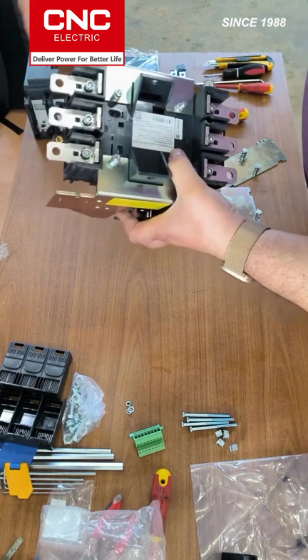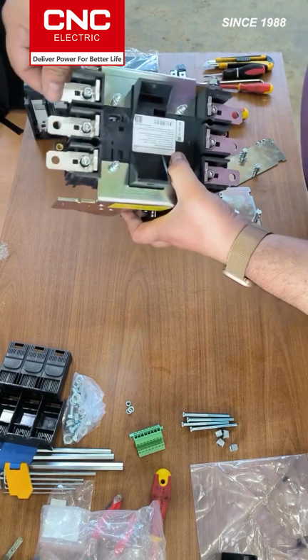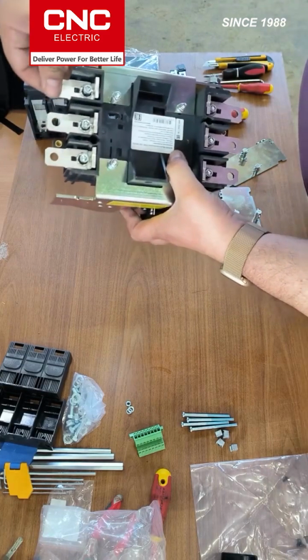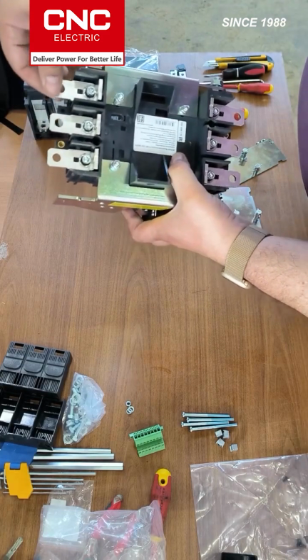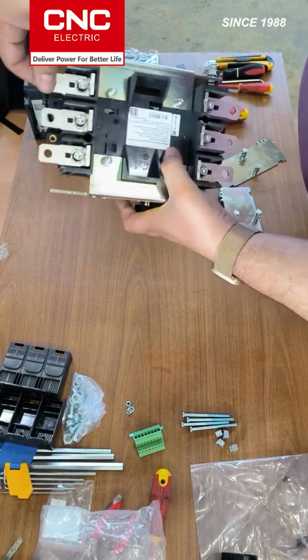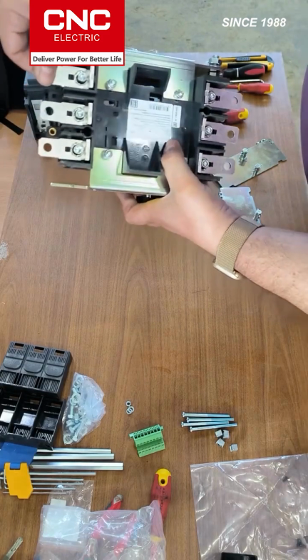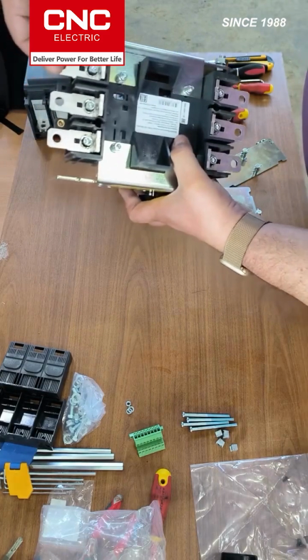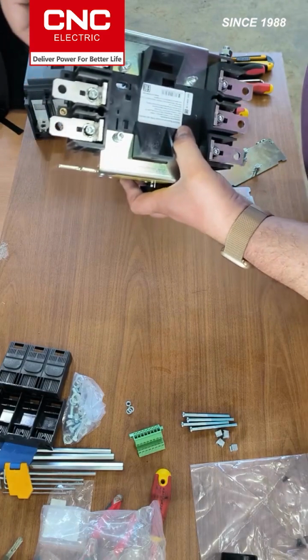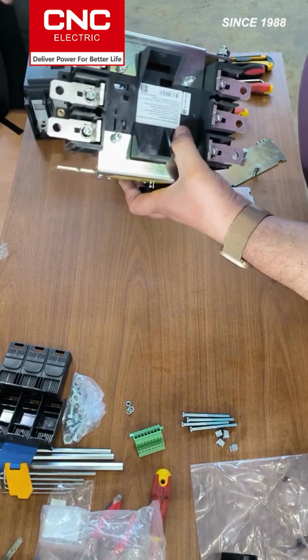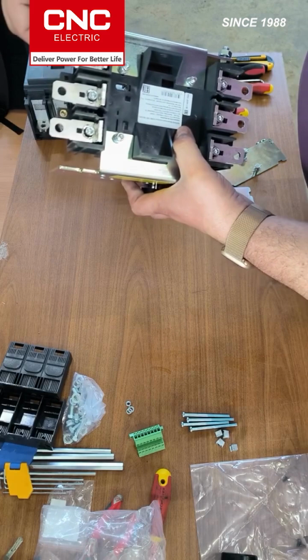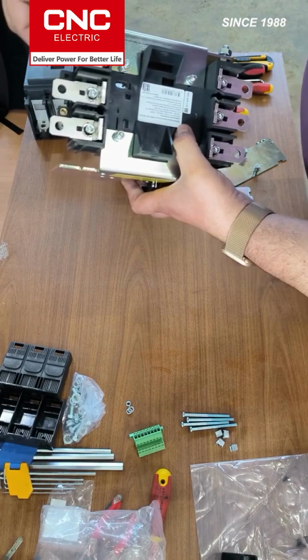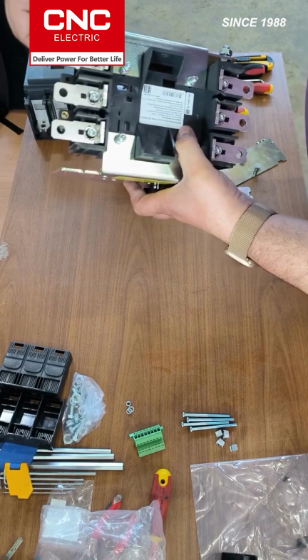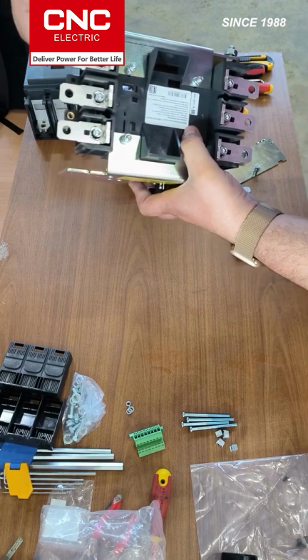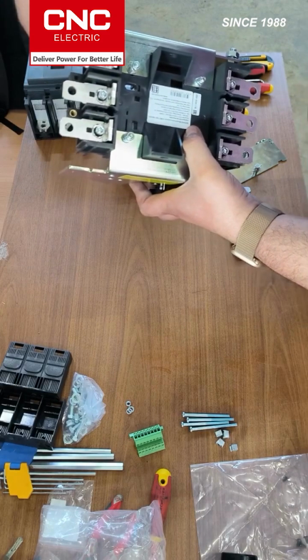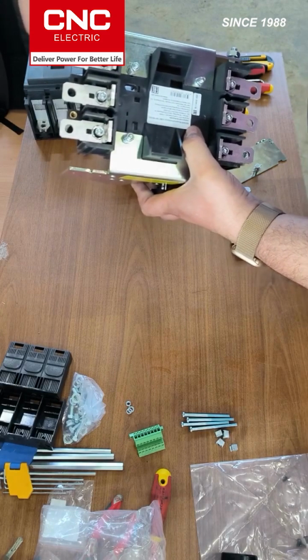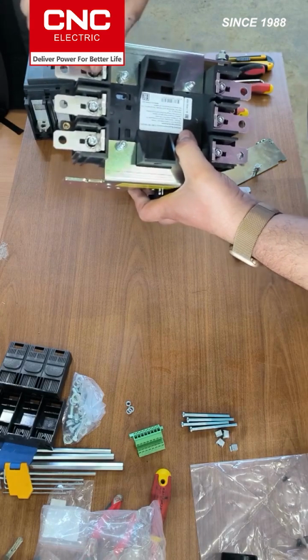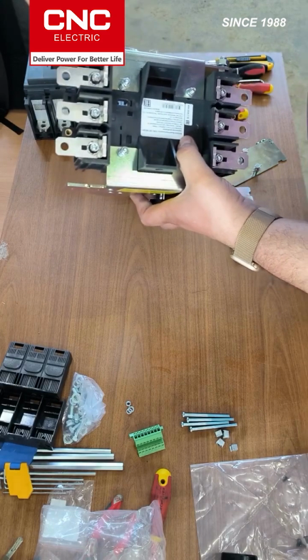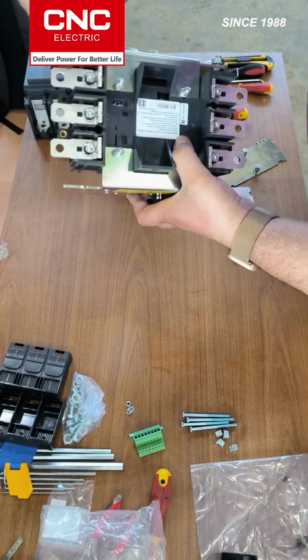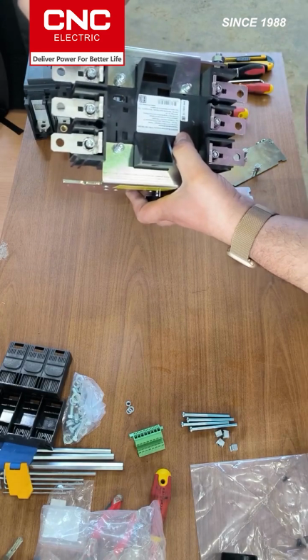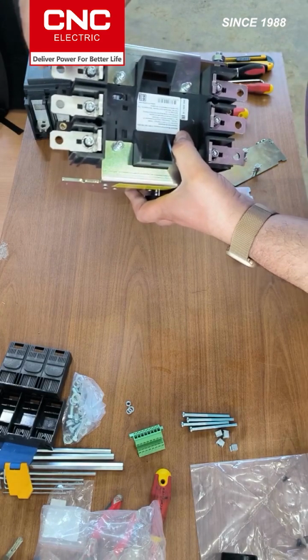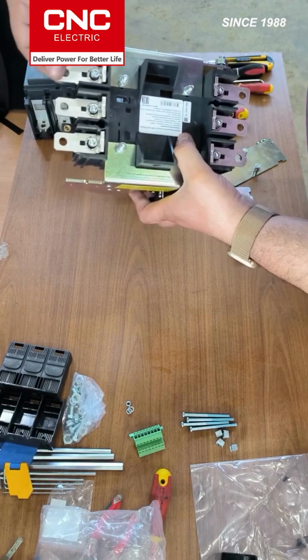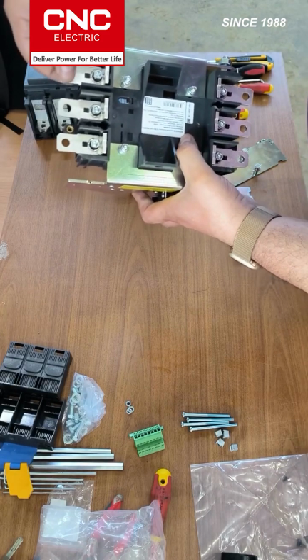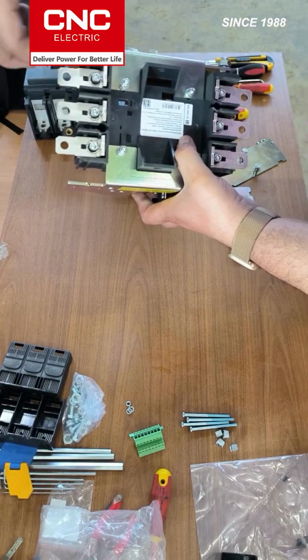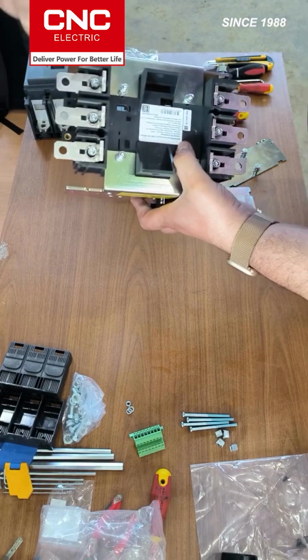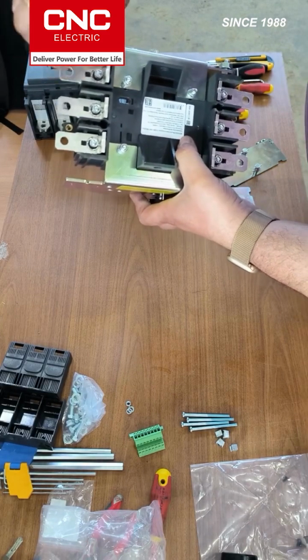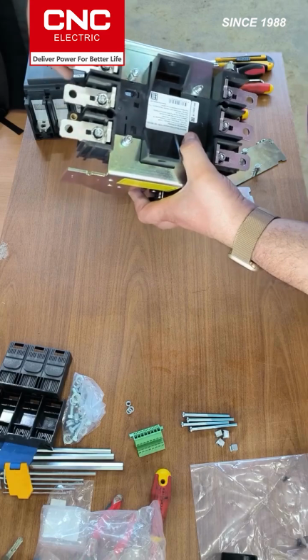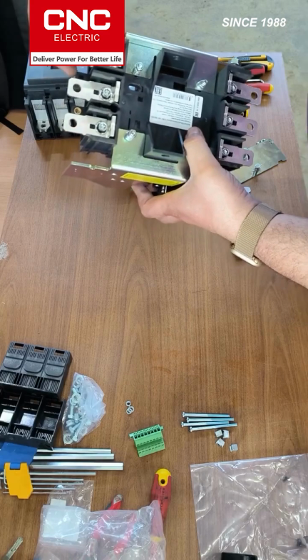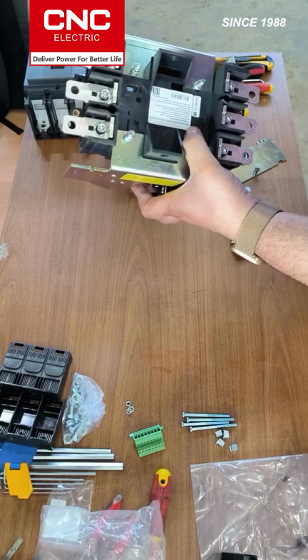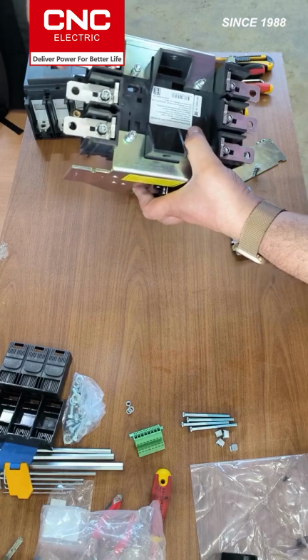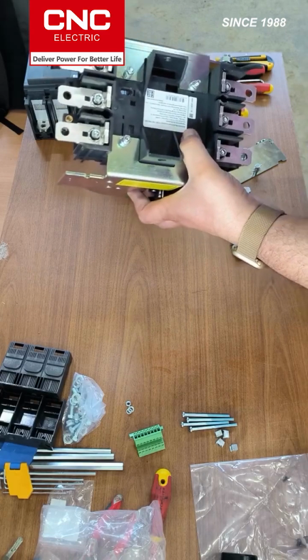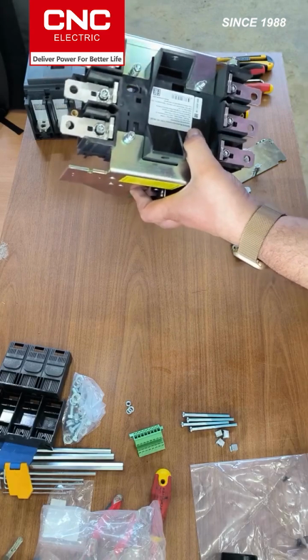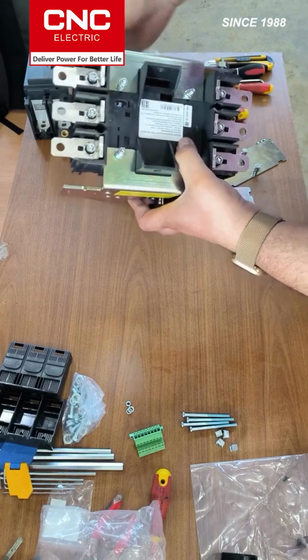These can be twisted. In this case it's with front connection, but if you need a rear connection, we unscrew the hexagon. It's easy to change — flip and insert. You get the rear connection, and vice versa.